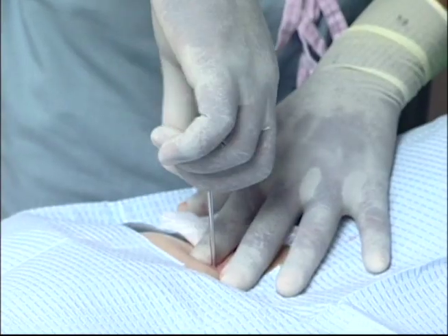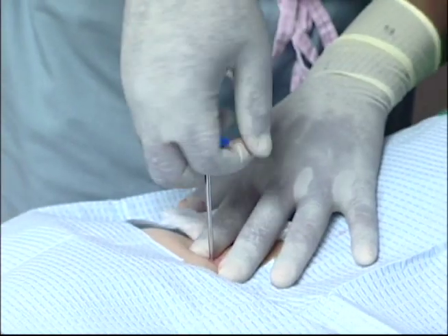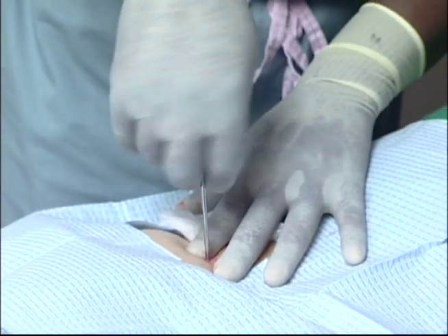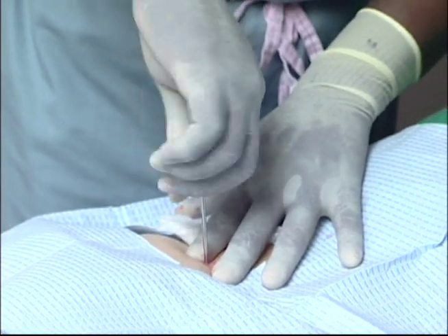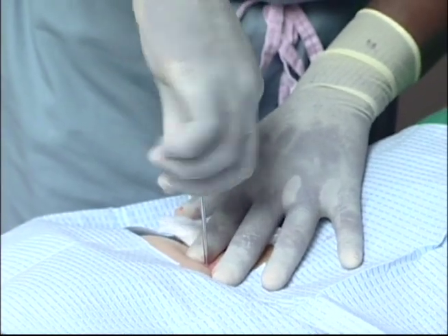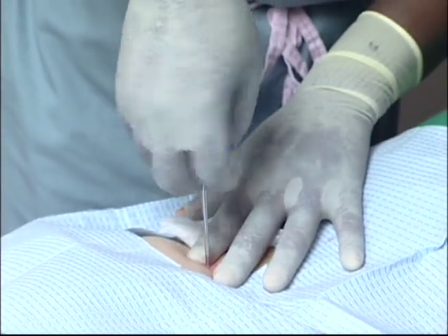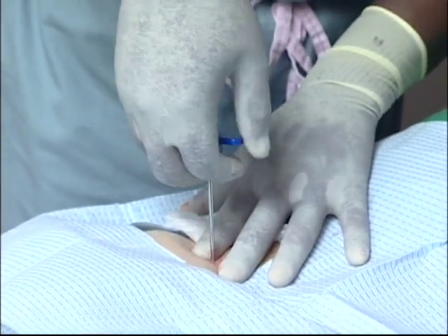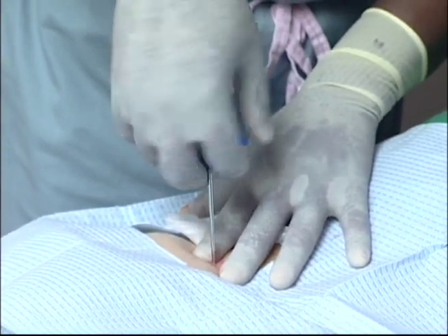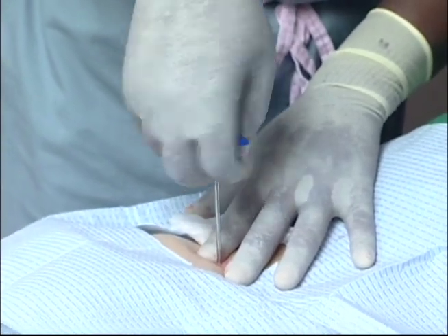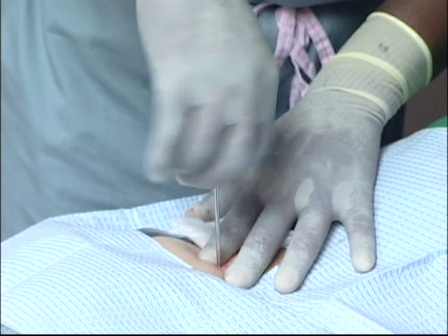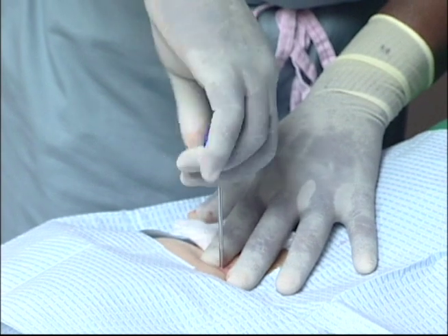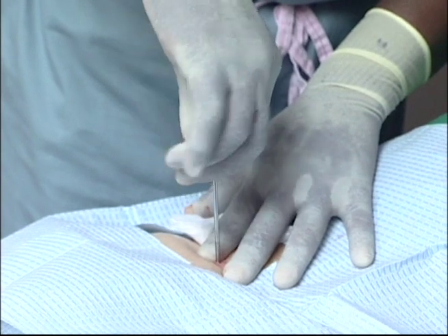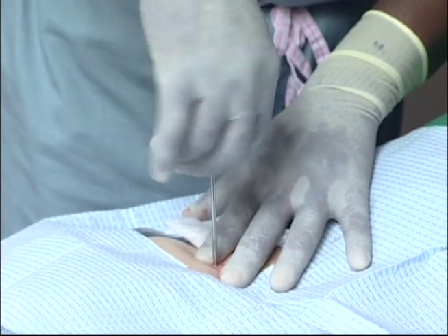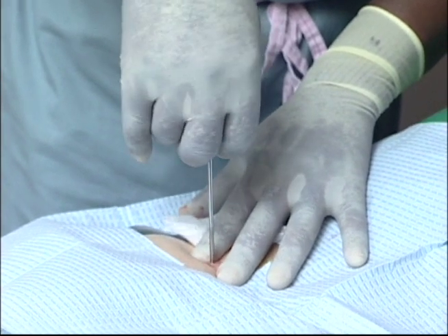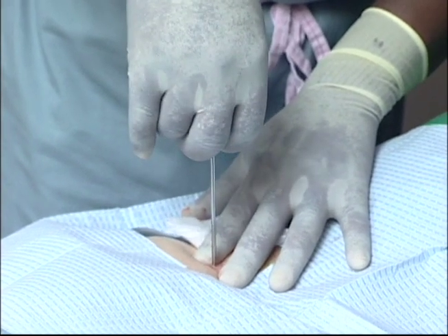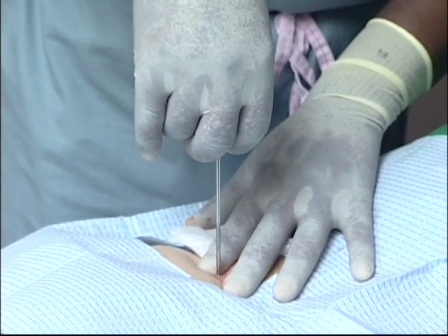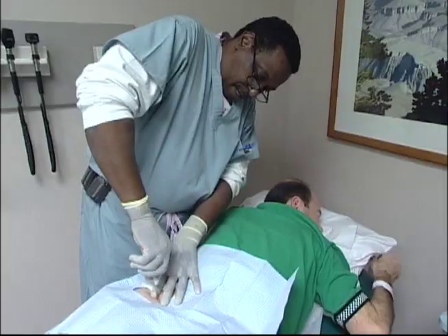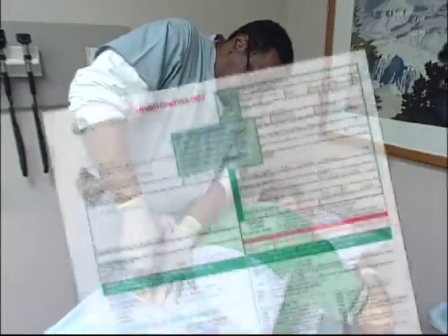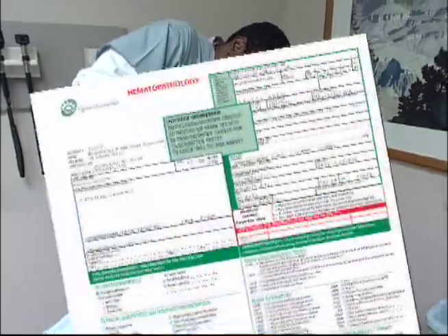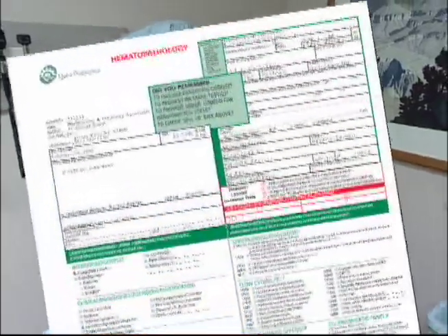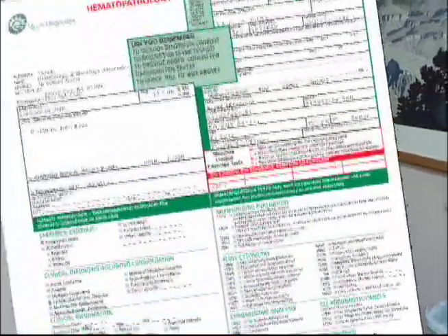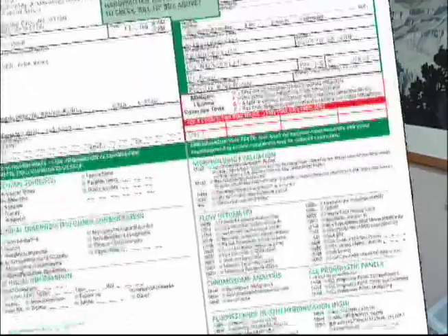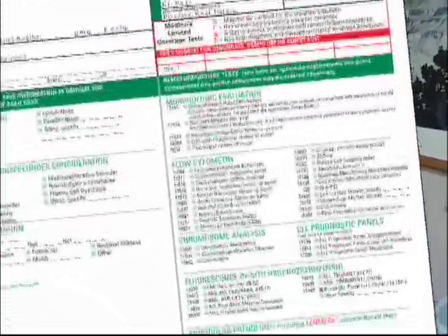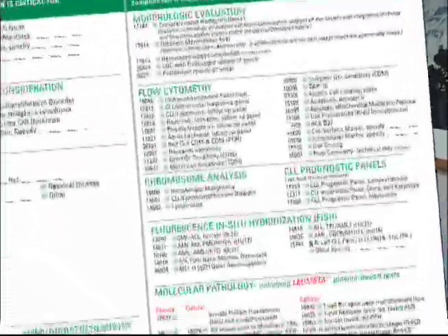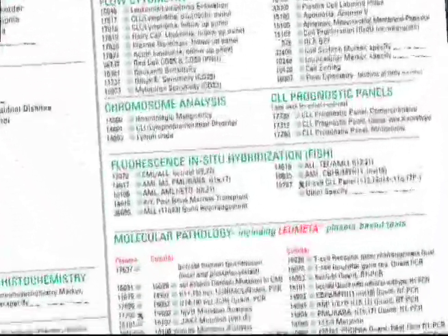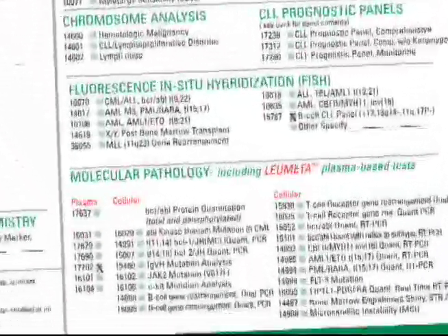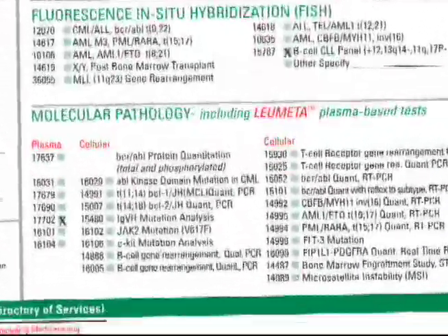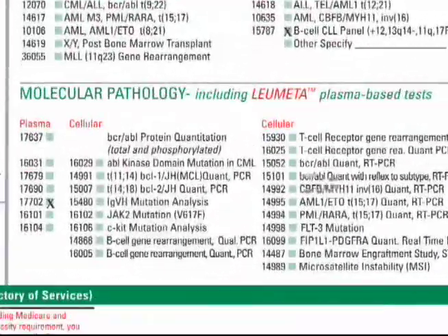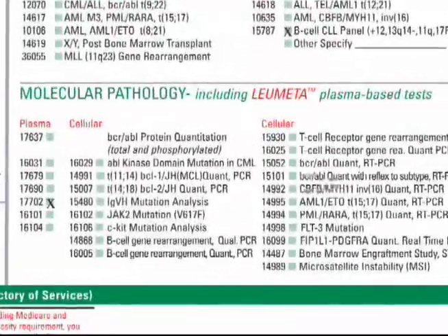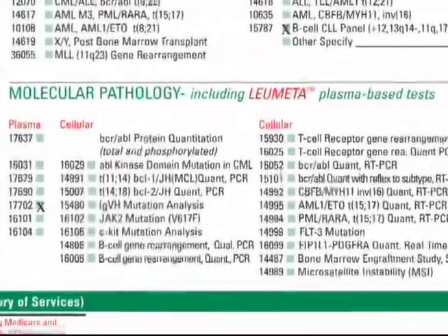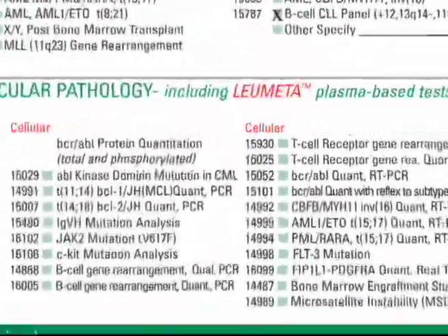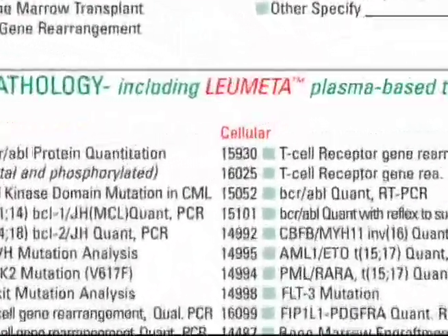In fact, we would do far more if it wasn't inherently a rather painful process. But these painful and expensive procedures may be replaced for some patients by a new family of simple blood cancer tests called Lumetta.